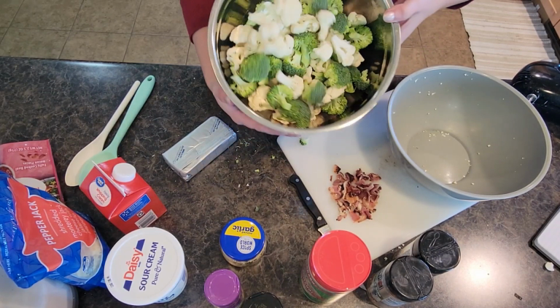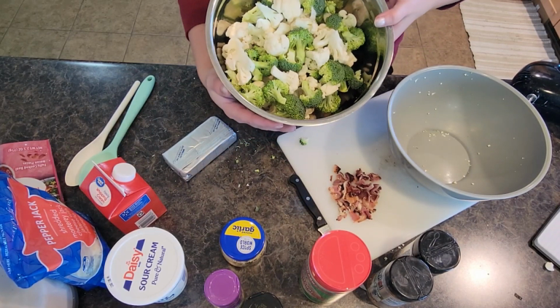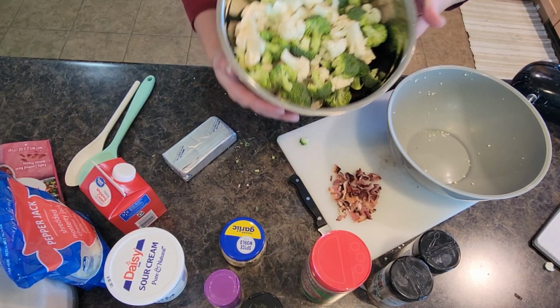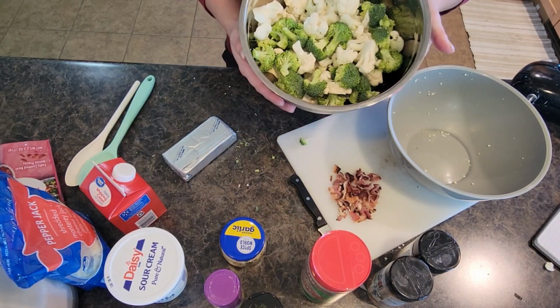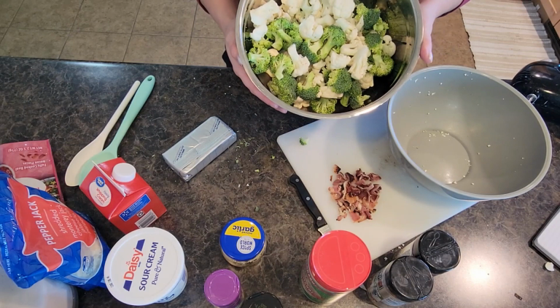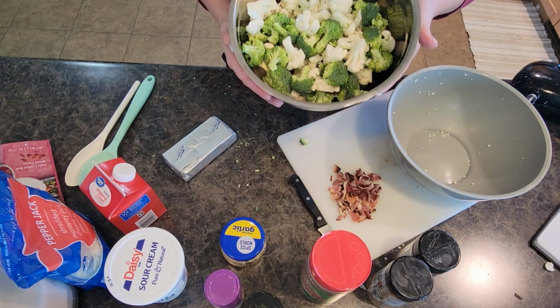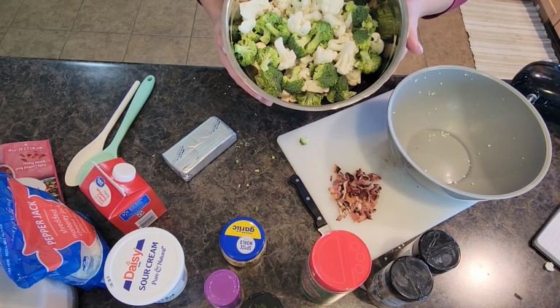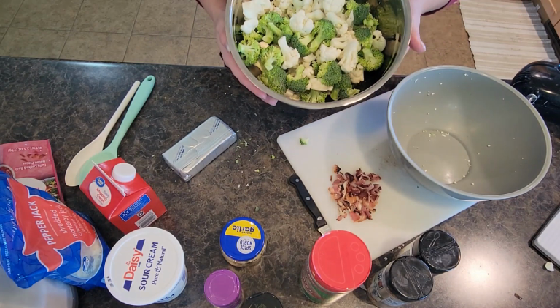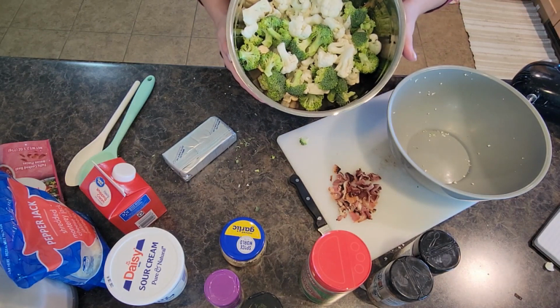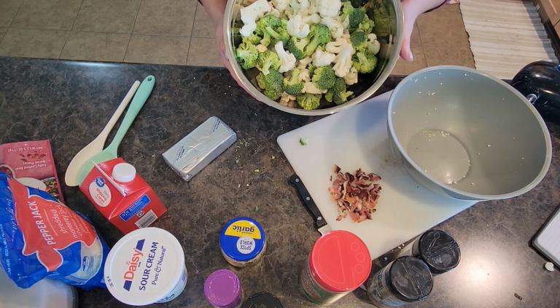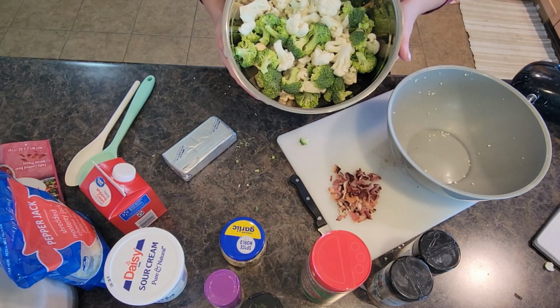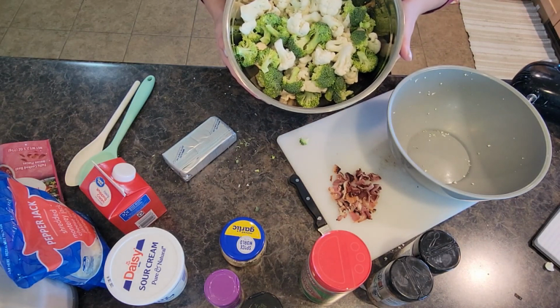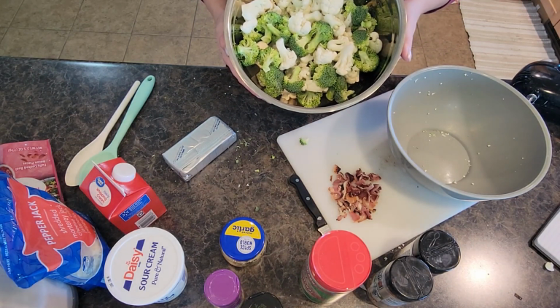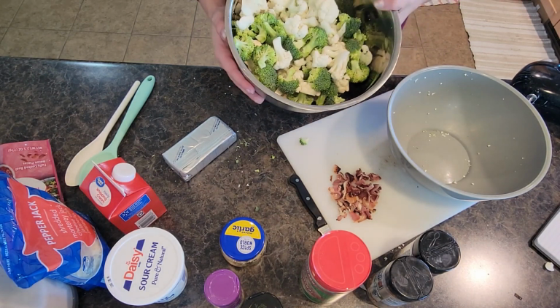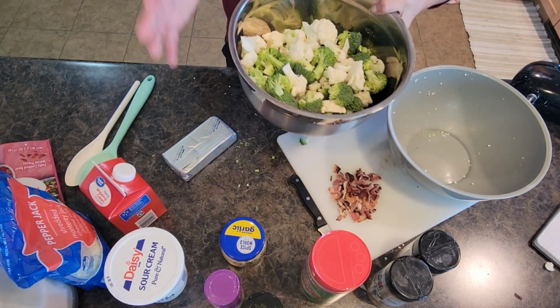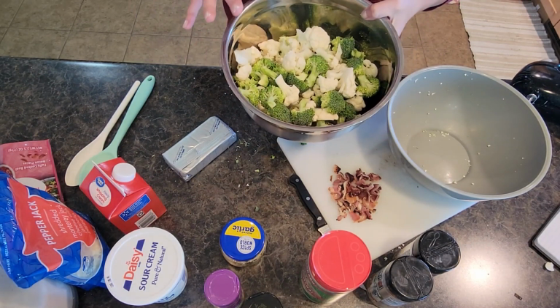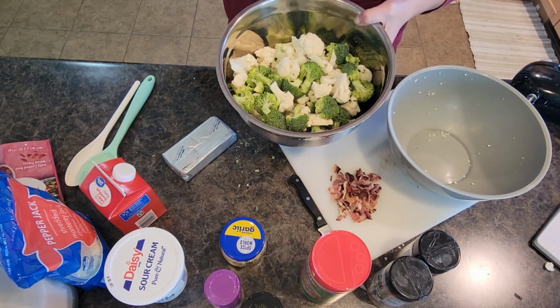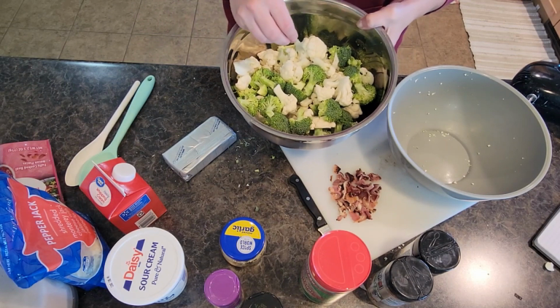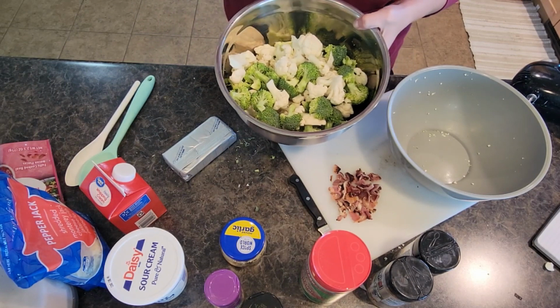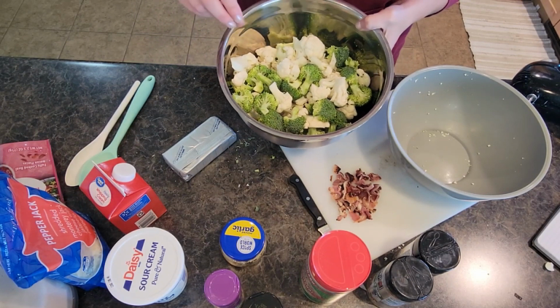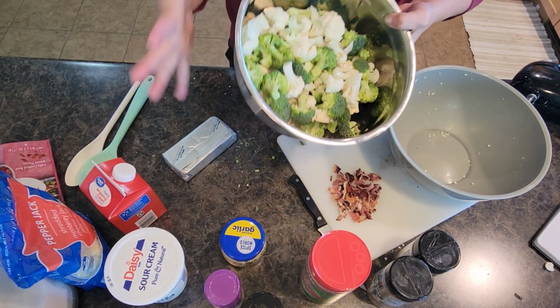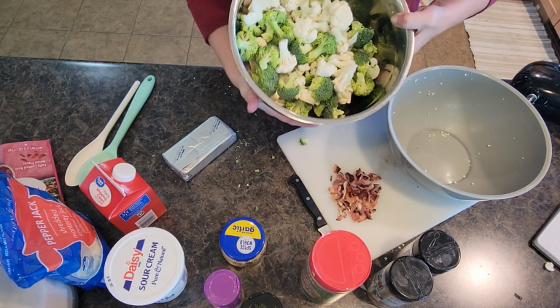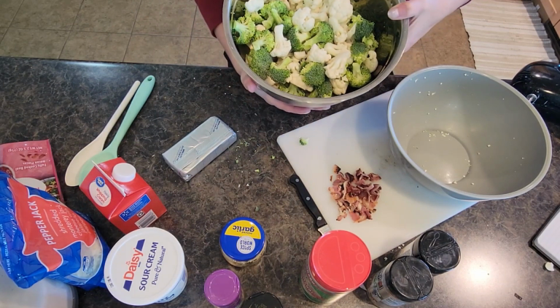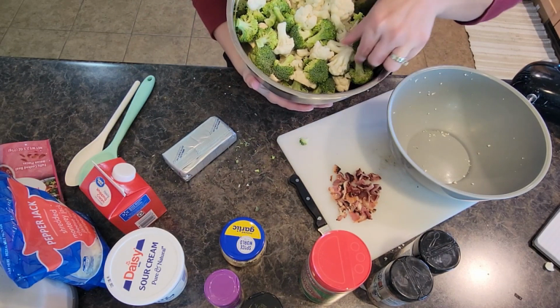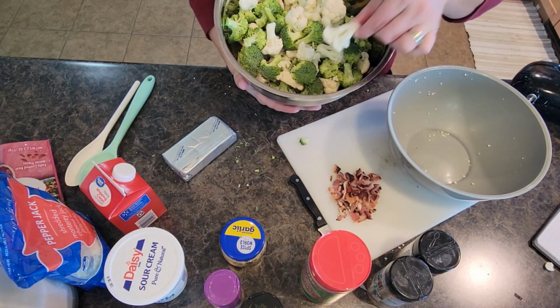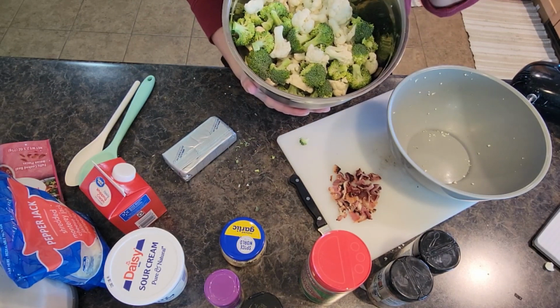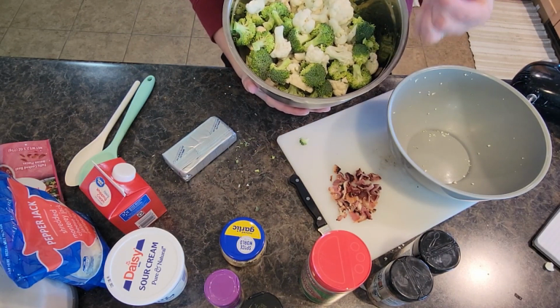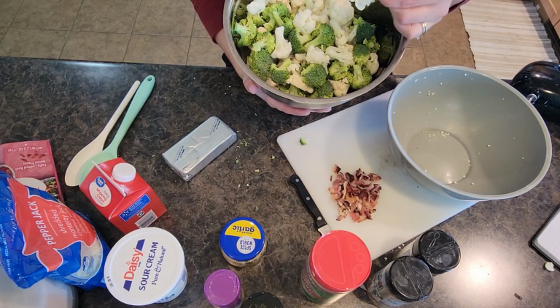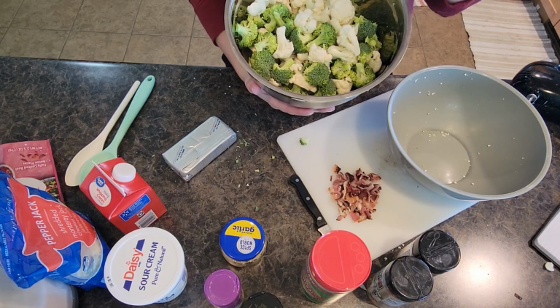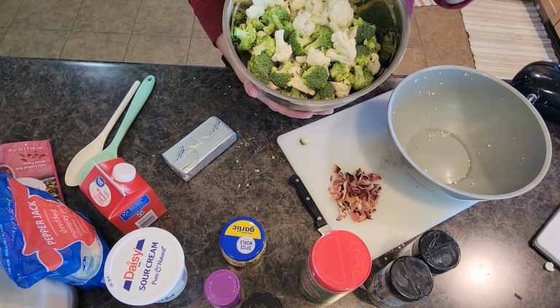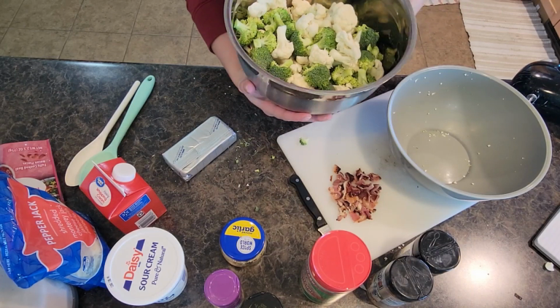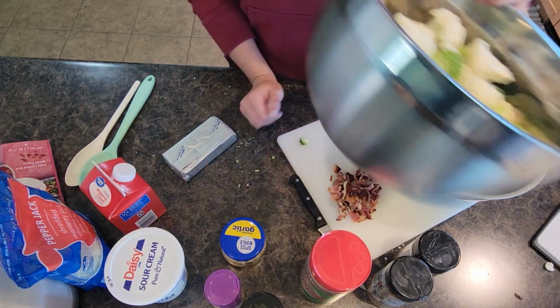So right now we're working on the broccoli cauliflower bake. I have taken a head of cauliflower and a head of broccoli, chopped them up into forkable size pieces, and they're in a large bowl here.